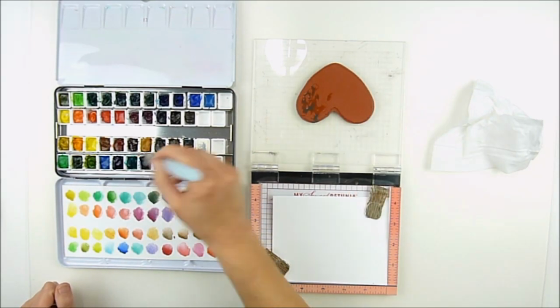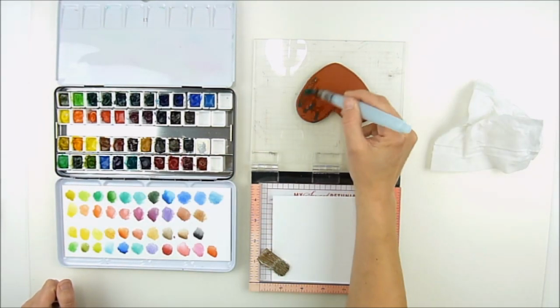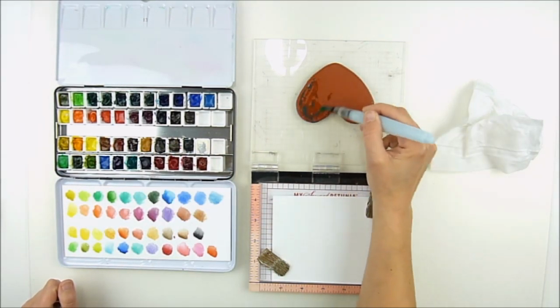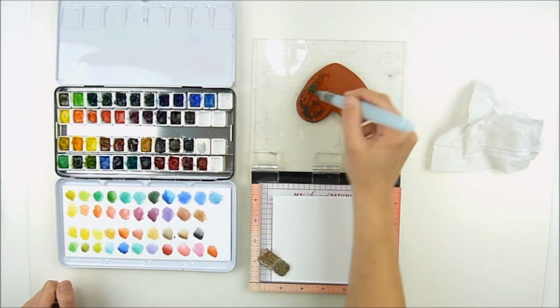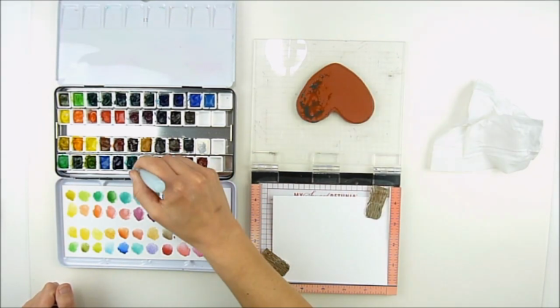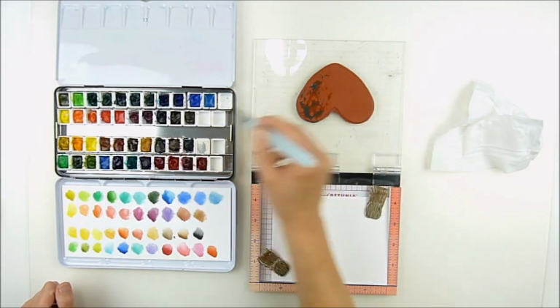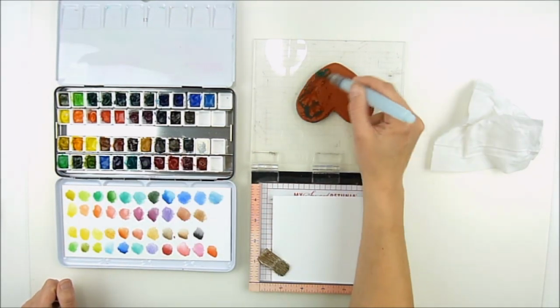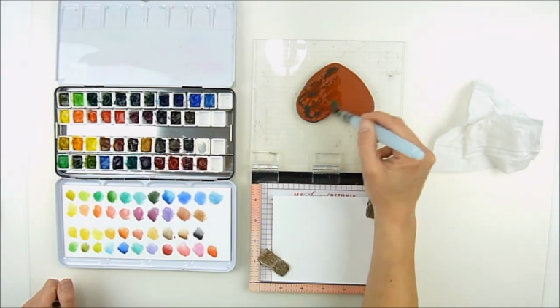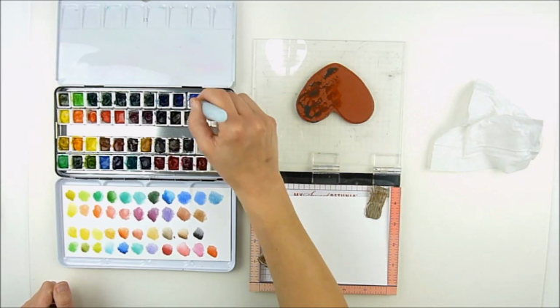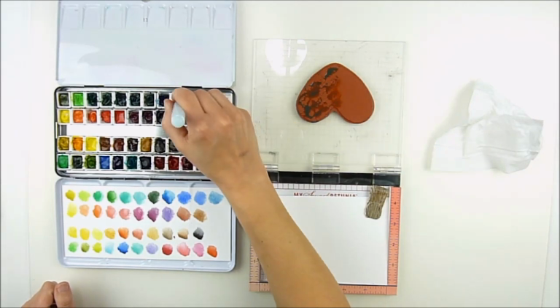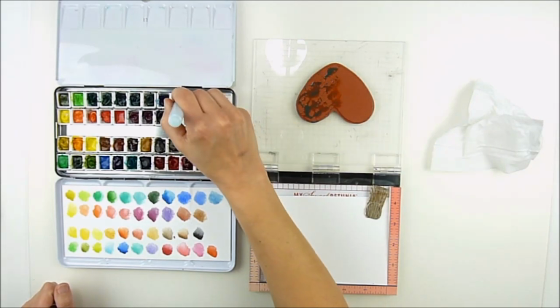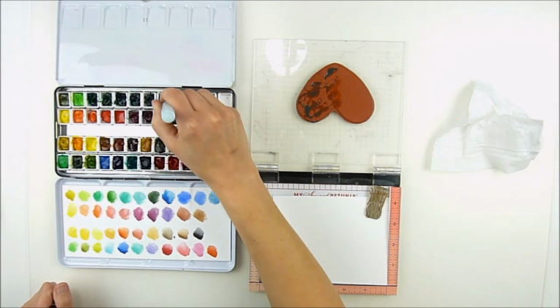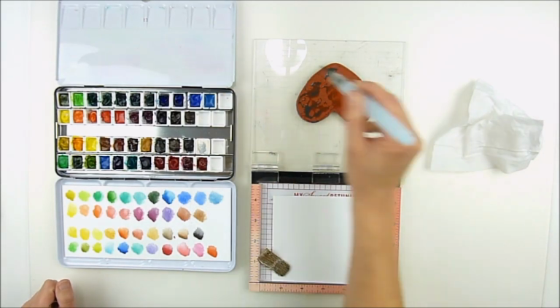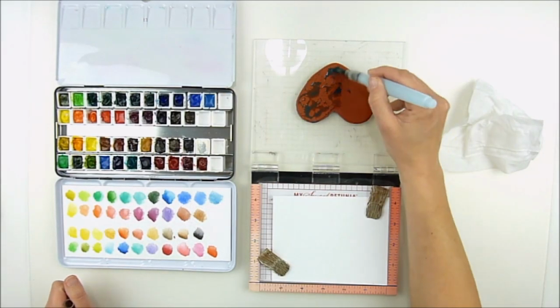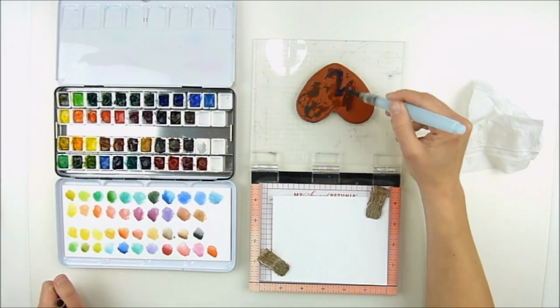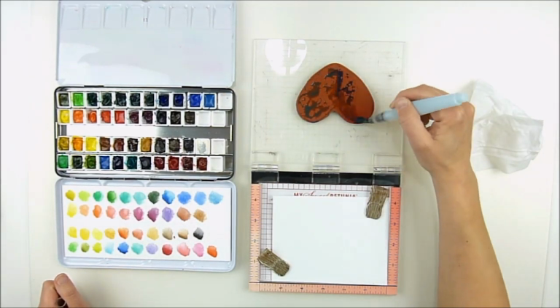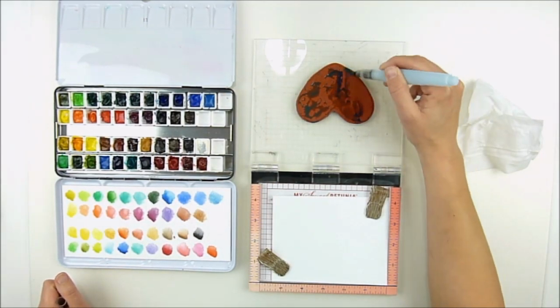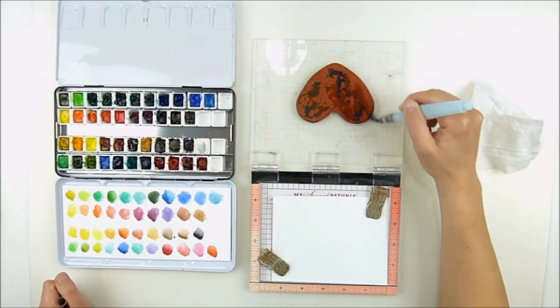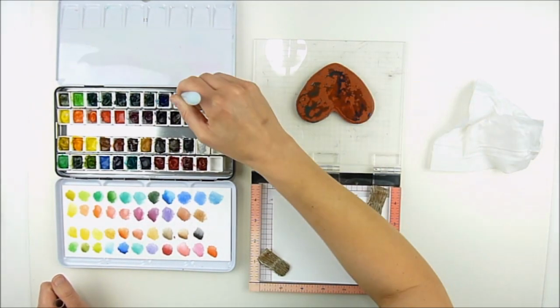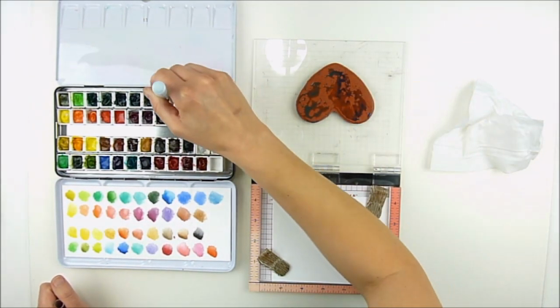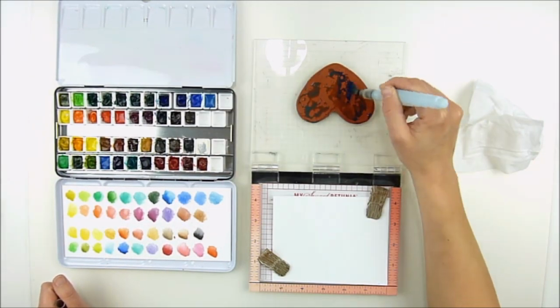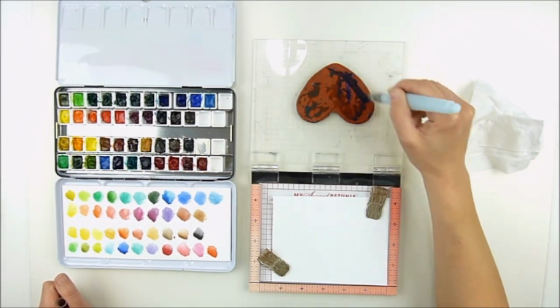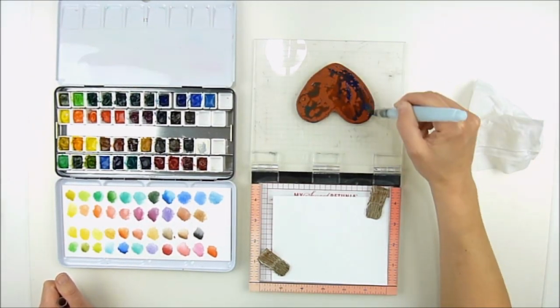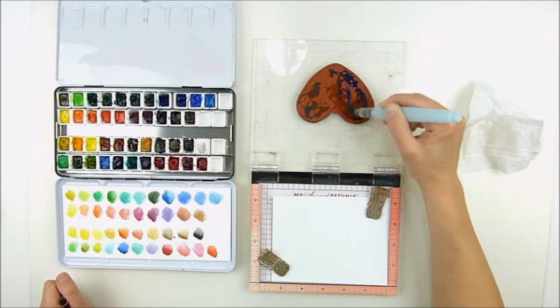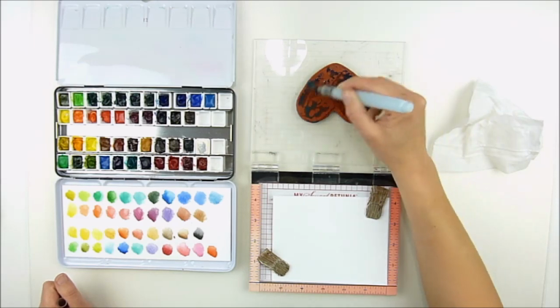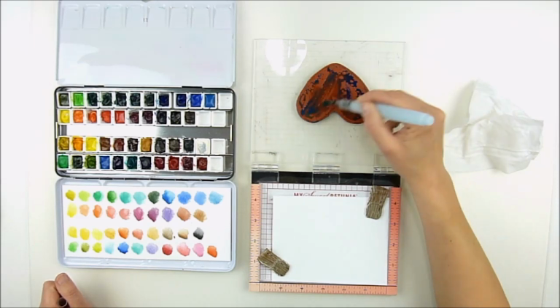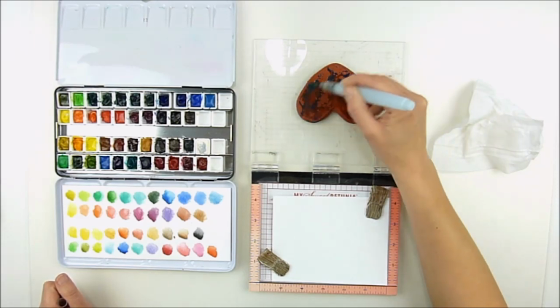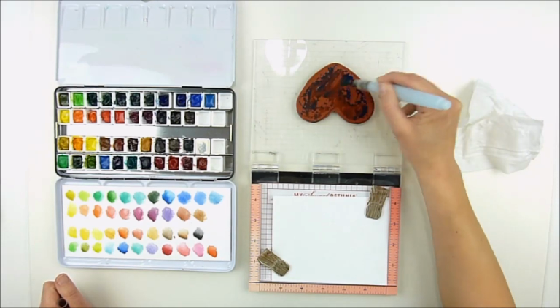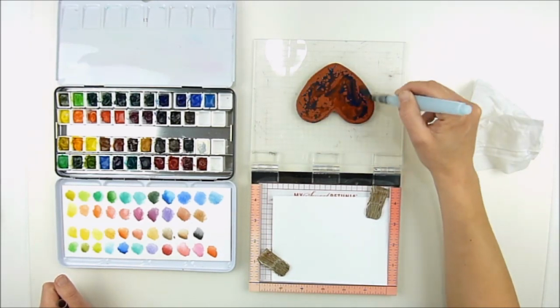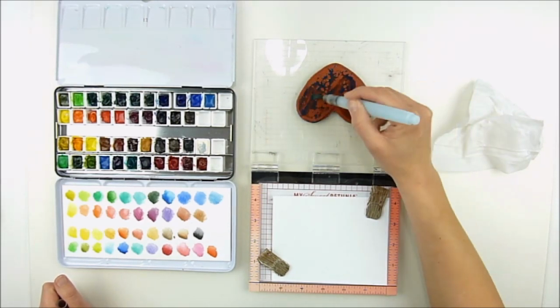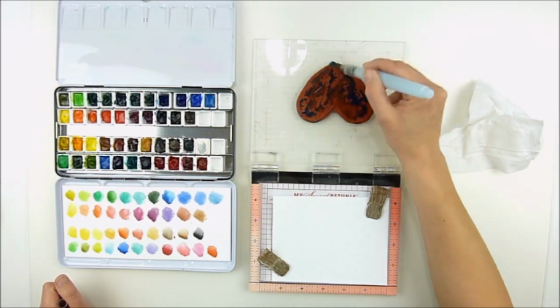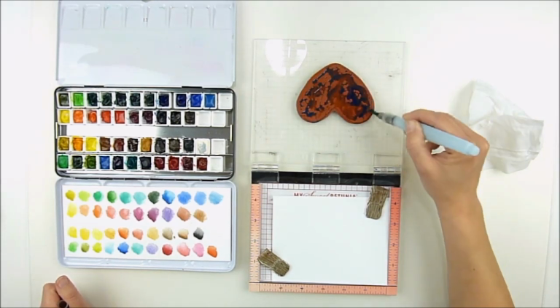I went ahead and did that, and I'm pulling out these Daniel Smith watercolors. You can use any watercolors for this — you could also use Zig markers — but I wanted to show you just with normal liquid watercolors how all this worked.